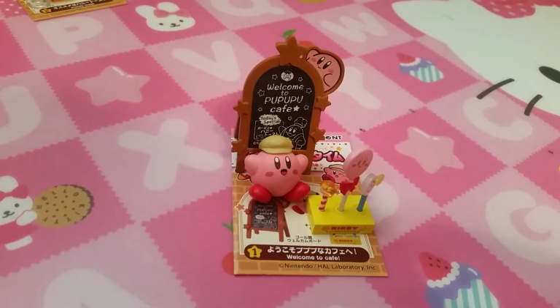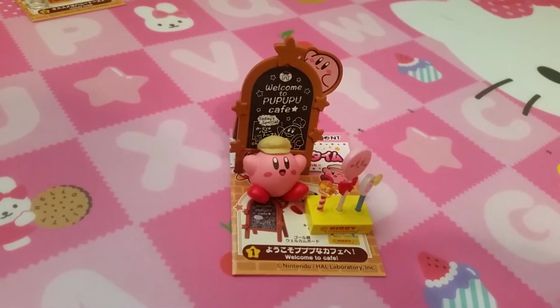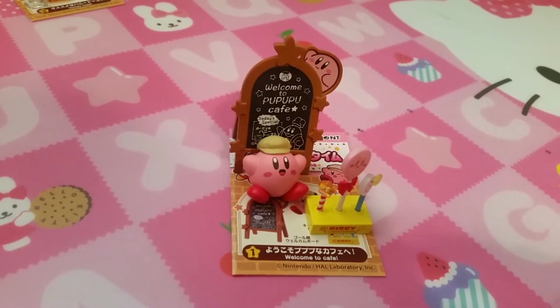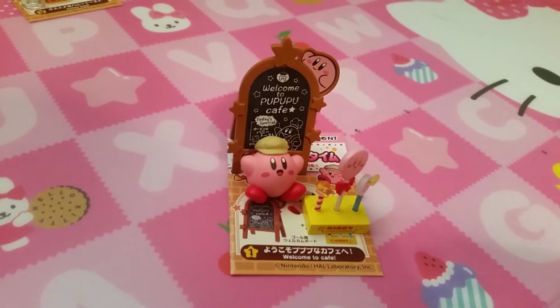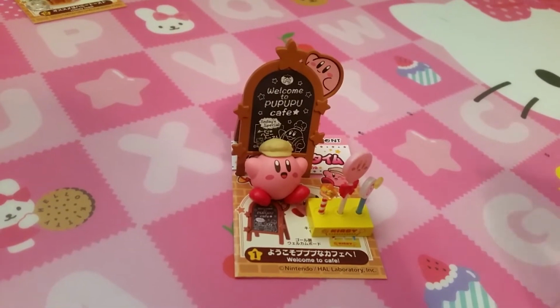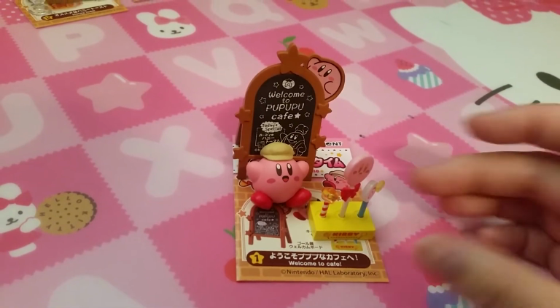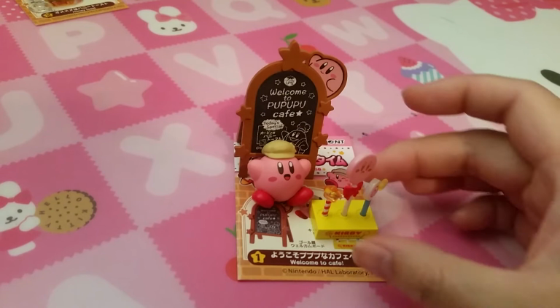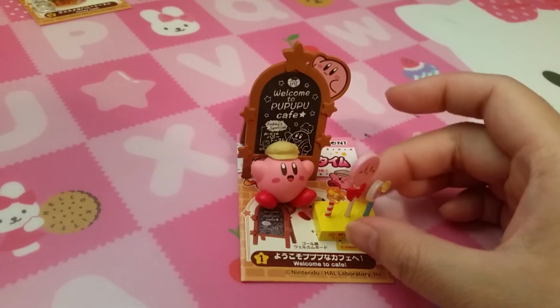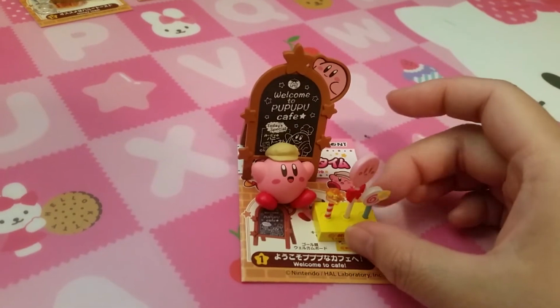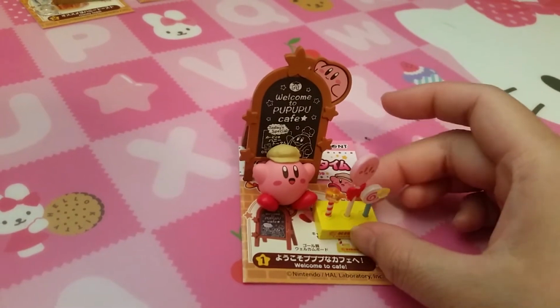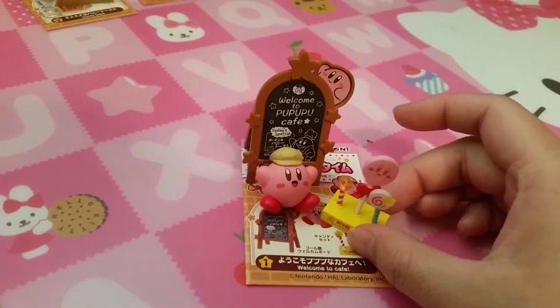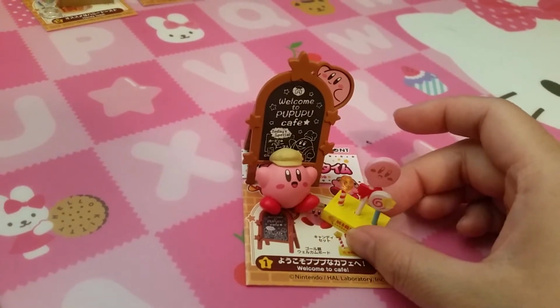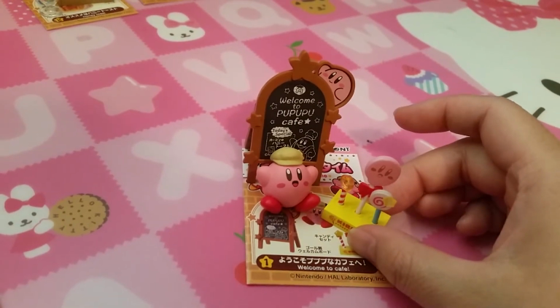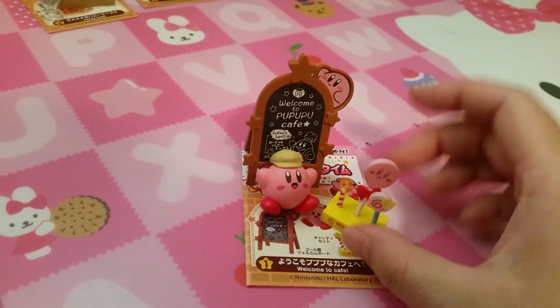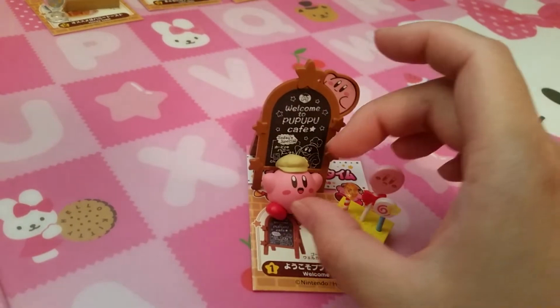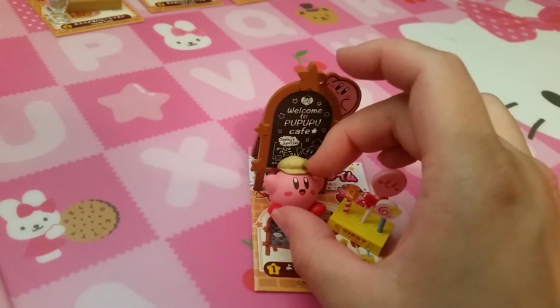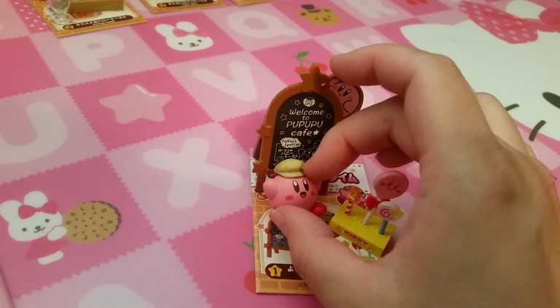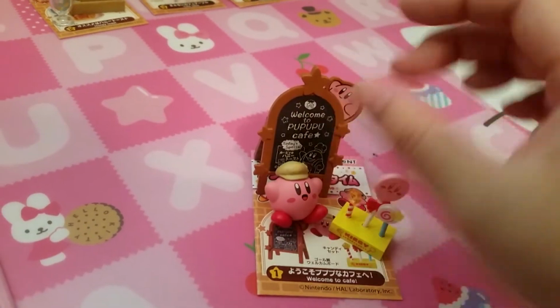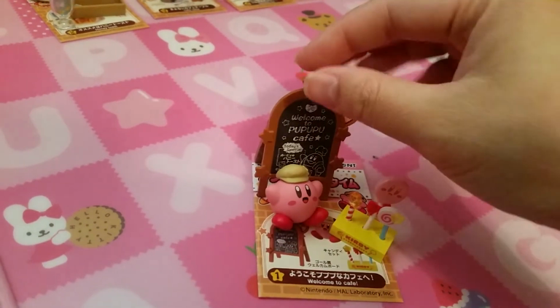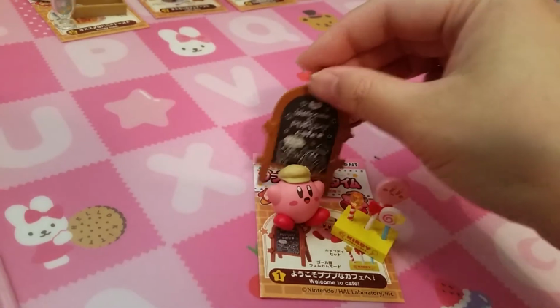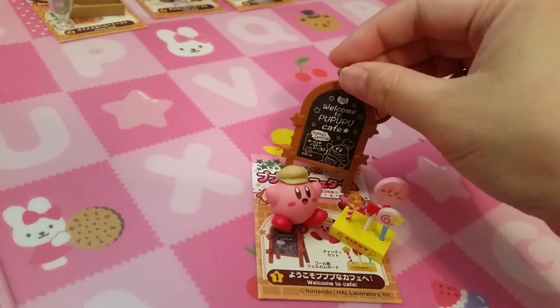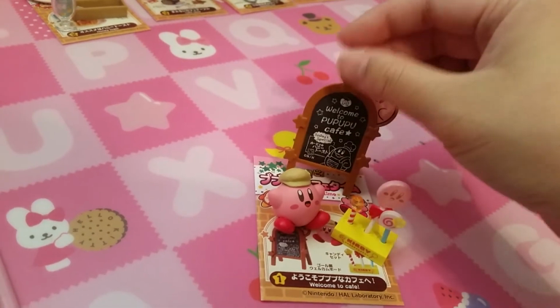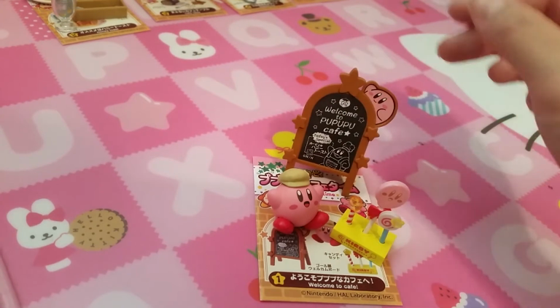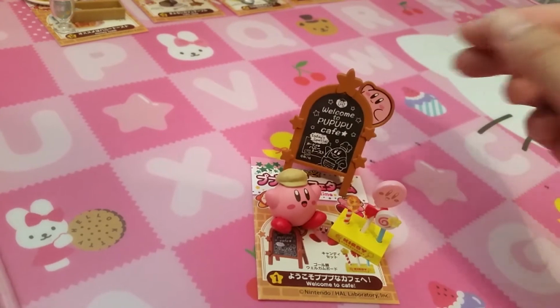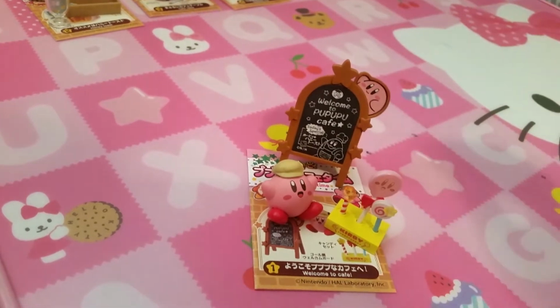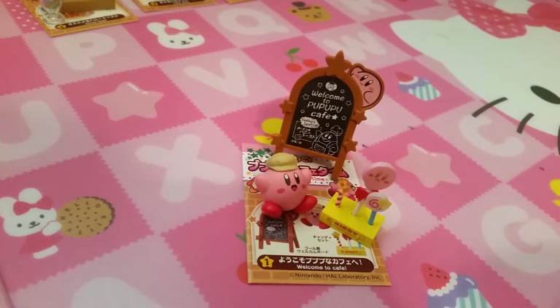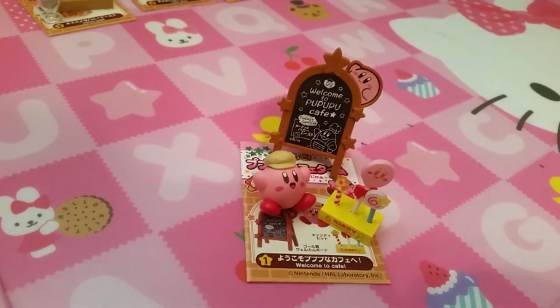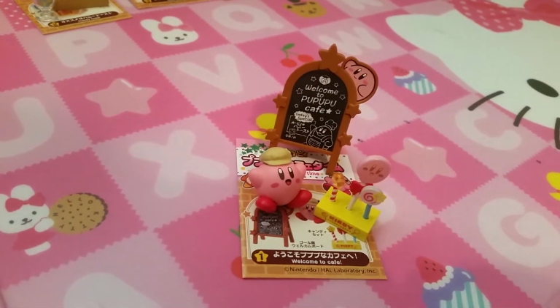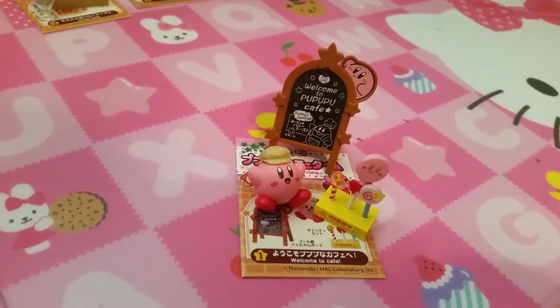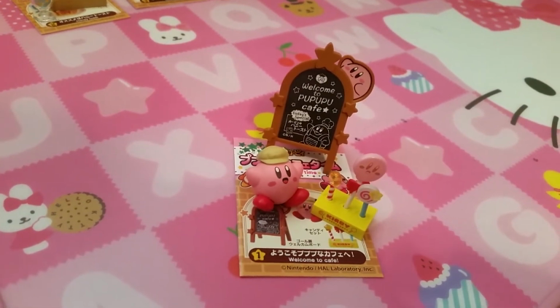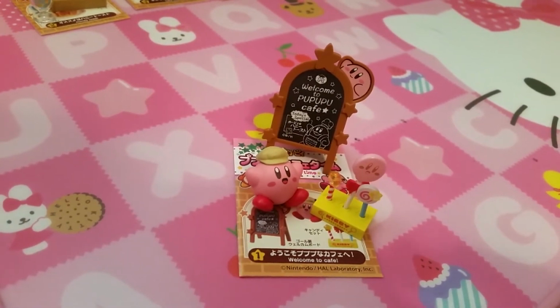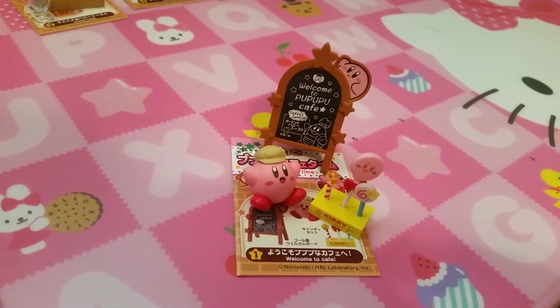The first set is Welcome to Cafe. So it has these lollipops, Kirby, and a very cute welcome to cafe sign.